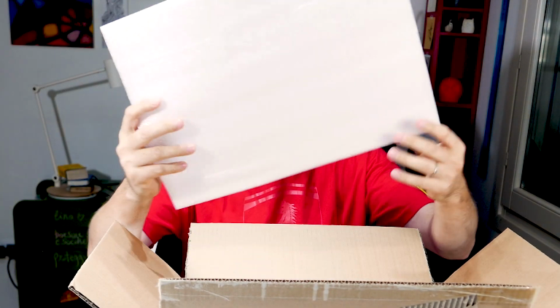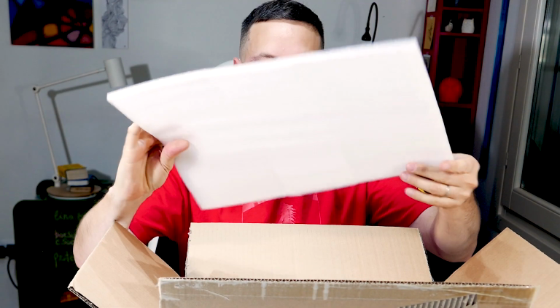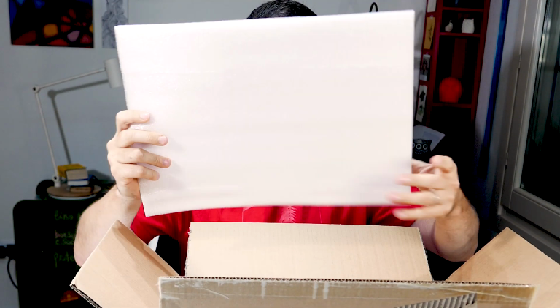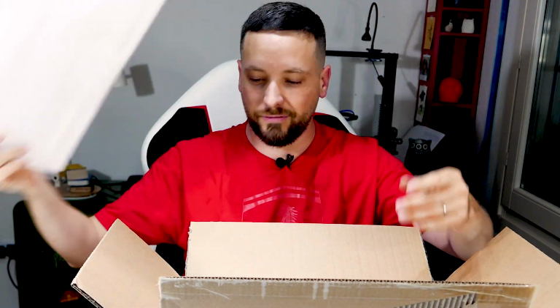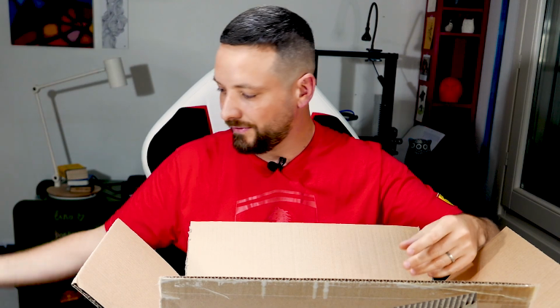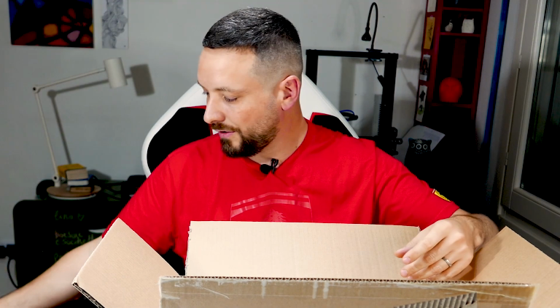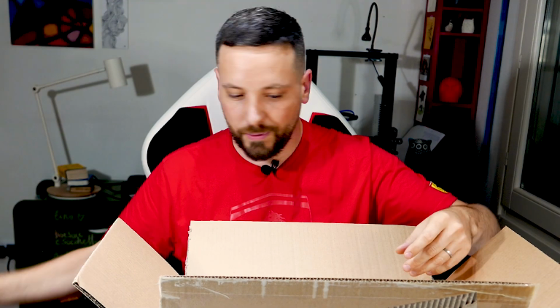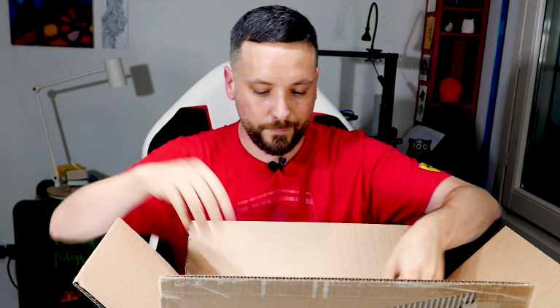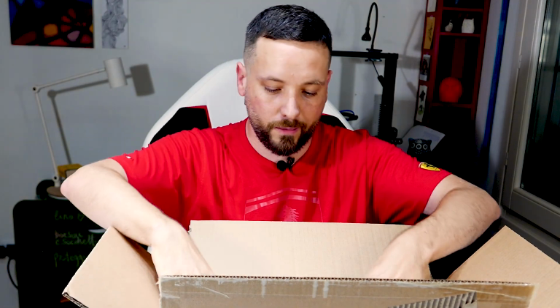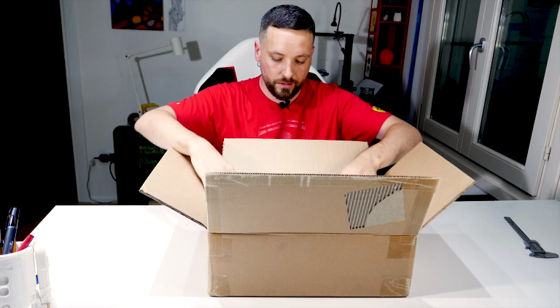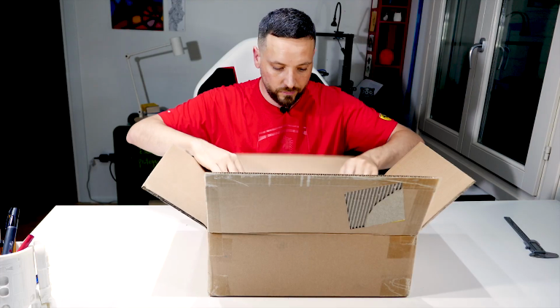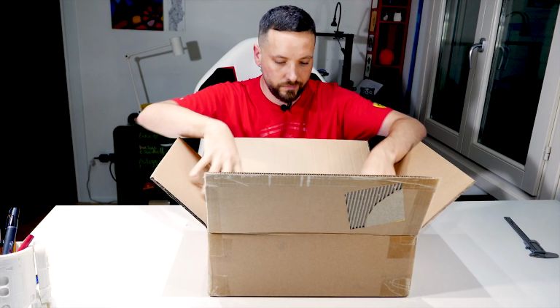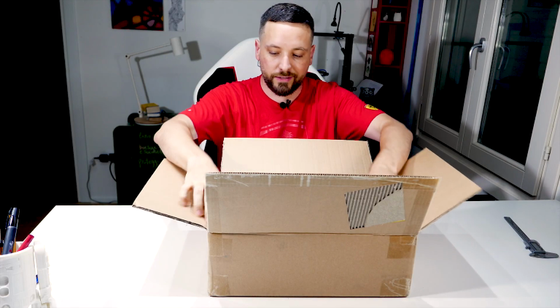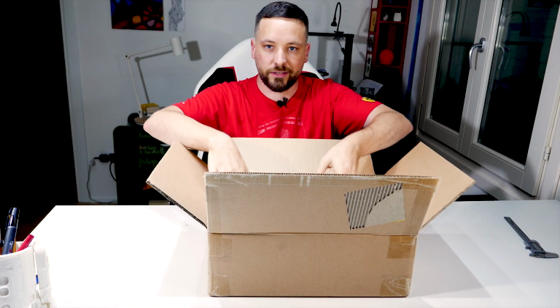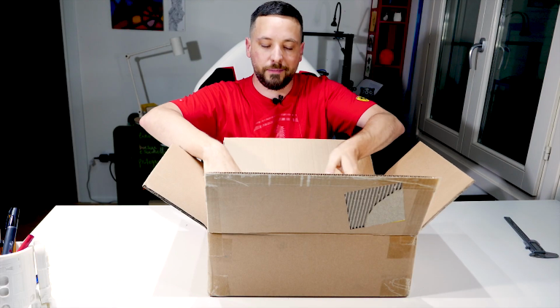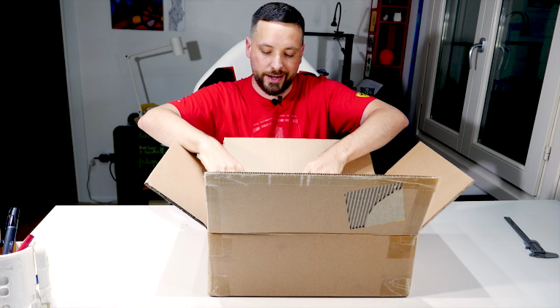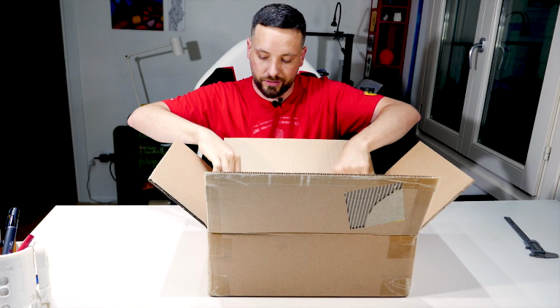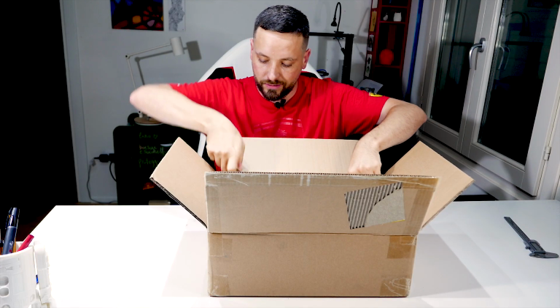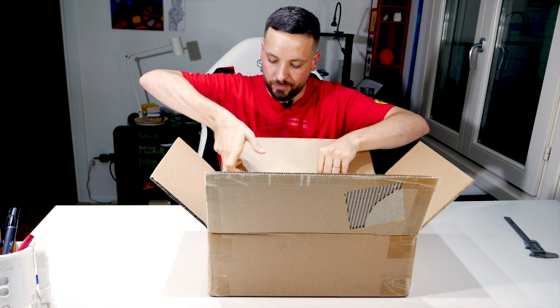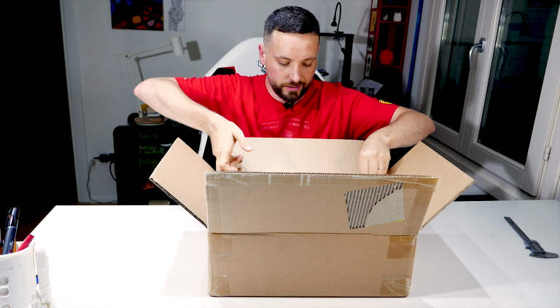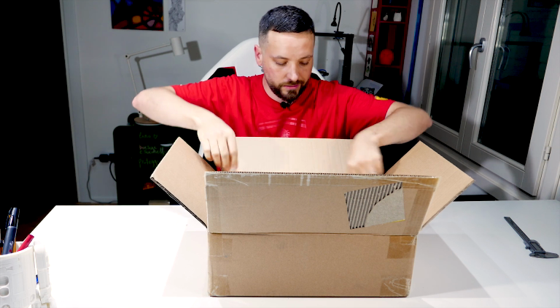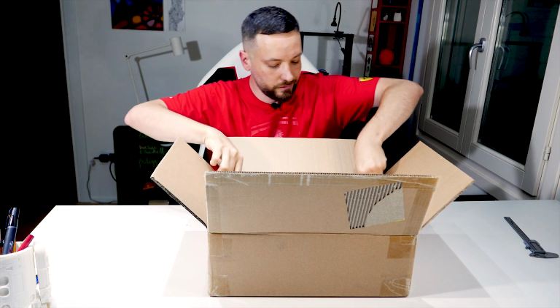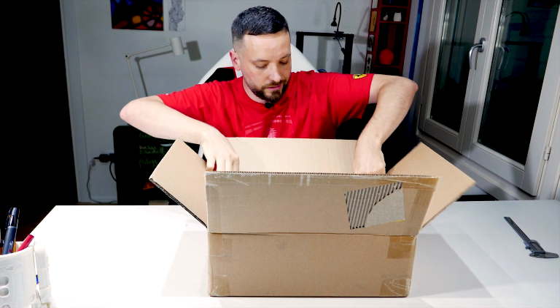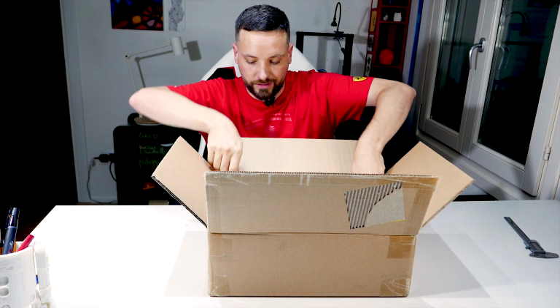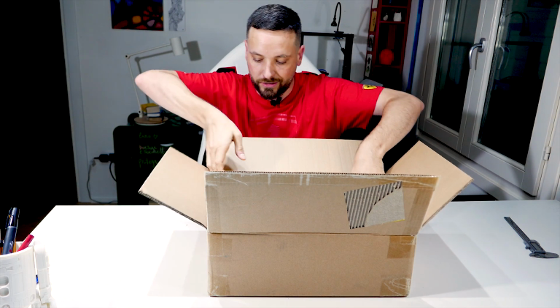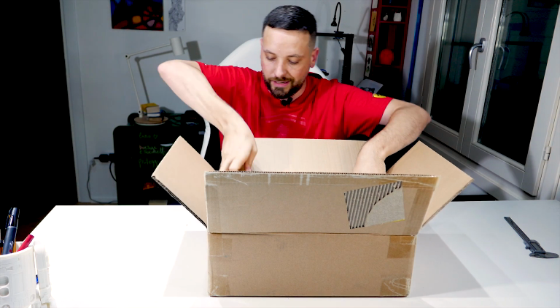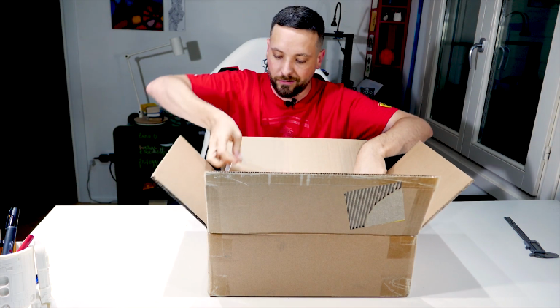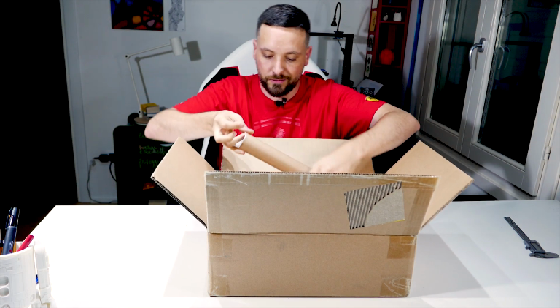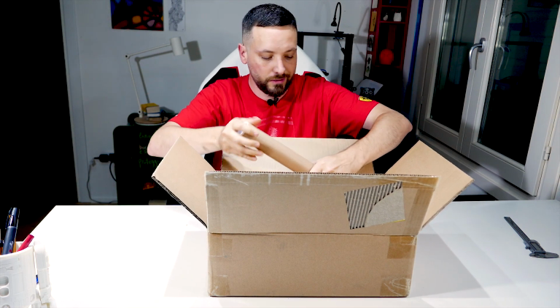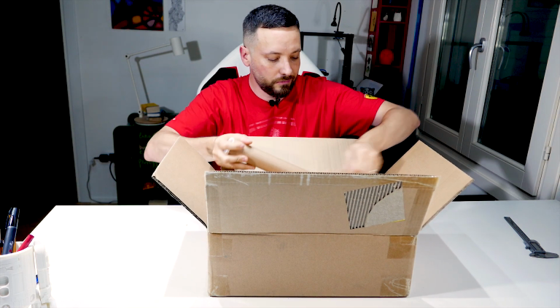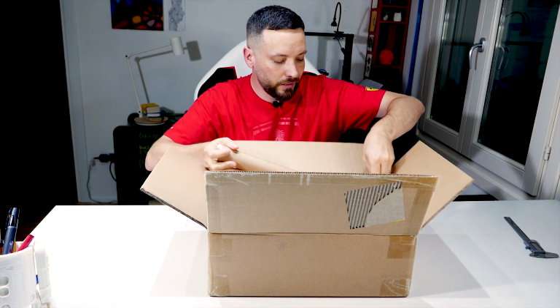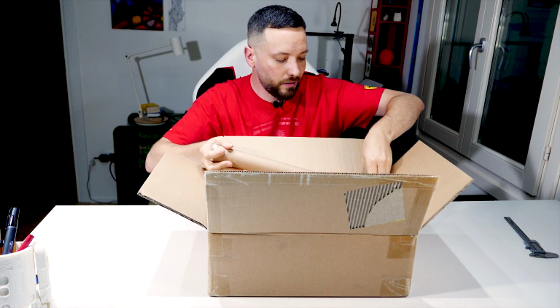First layer of foam. Everything is neatly packaged in small boxes, so let's see if I manage to take them out one by one.